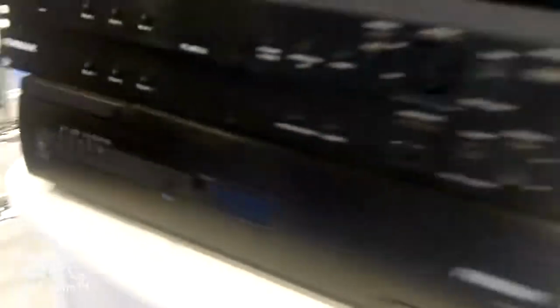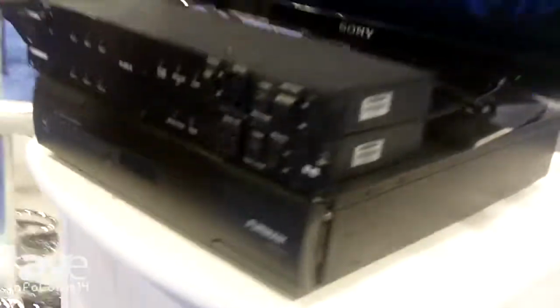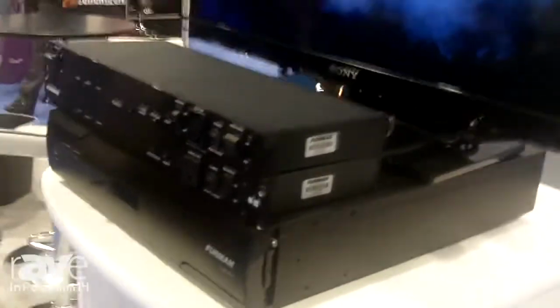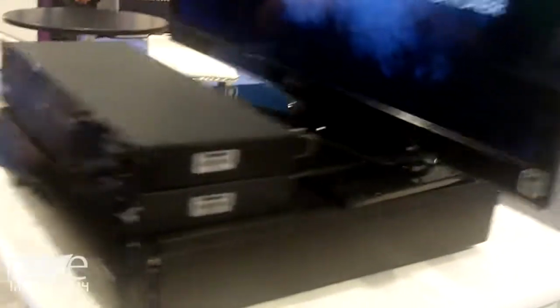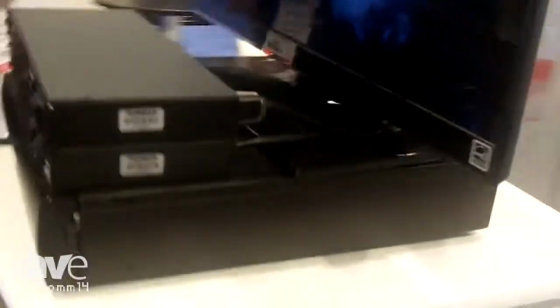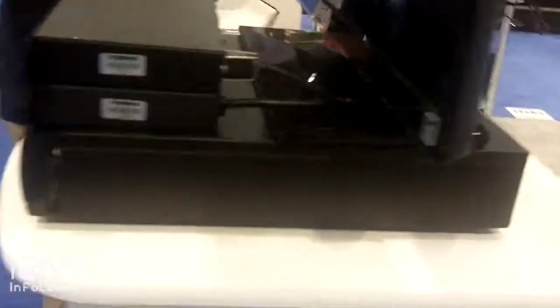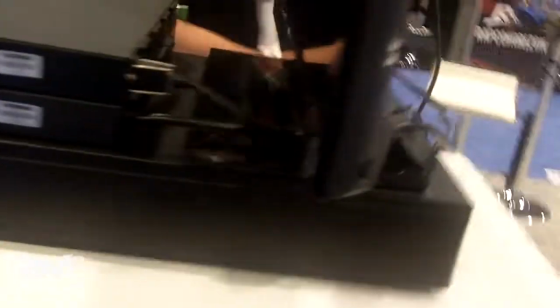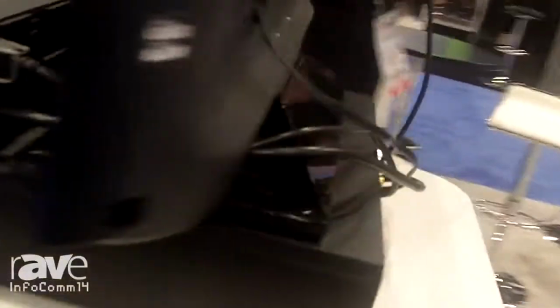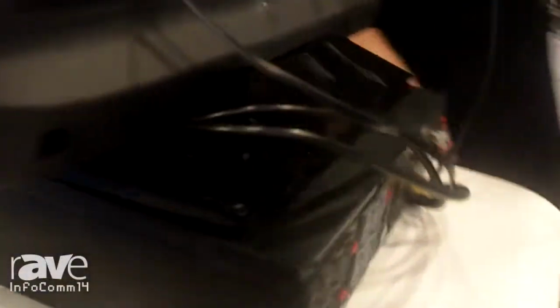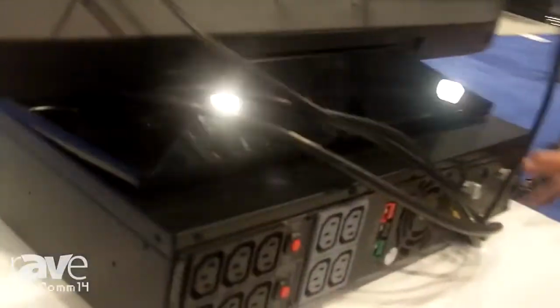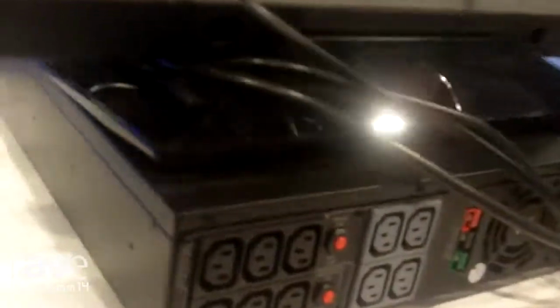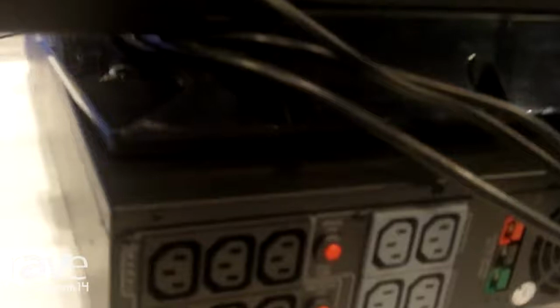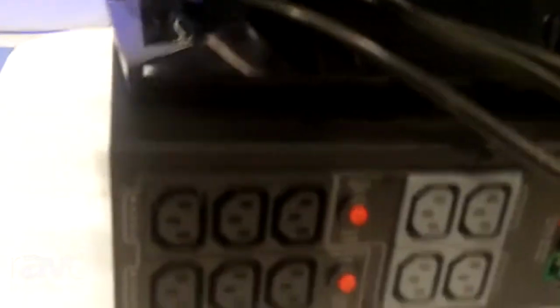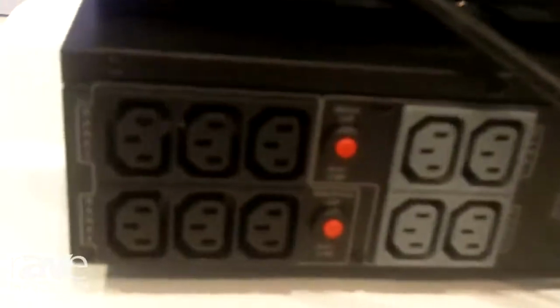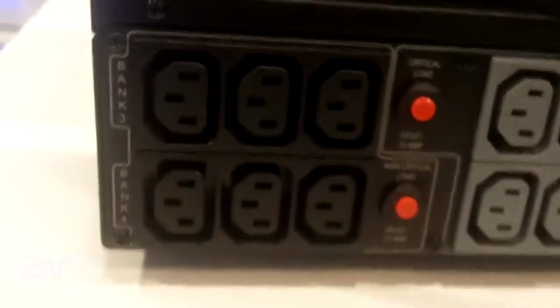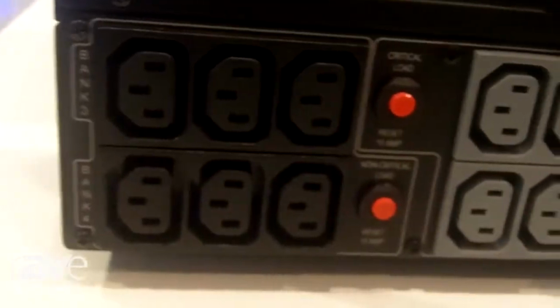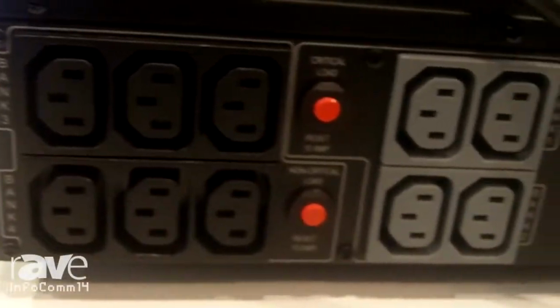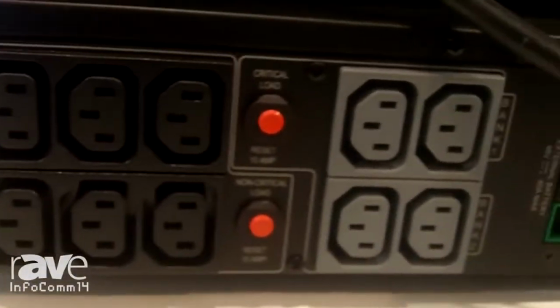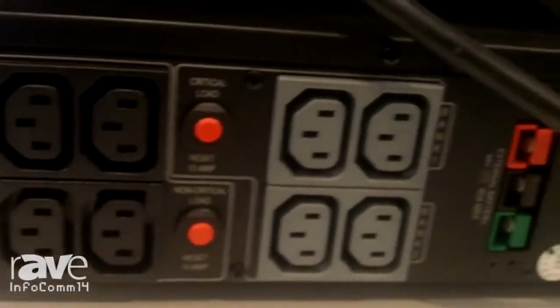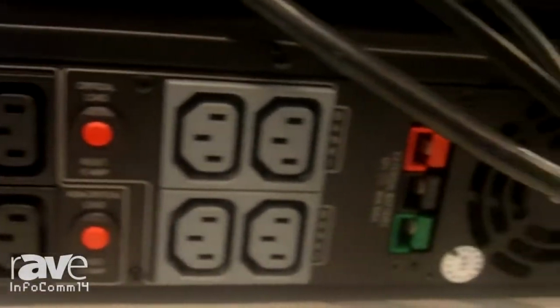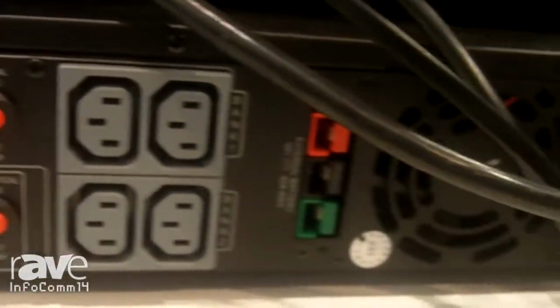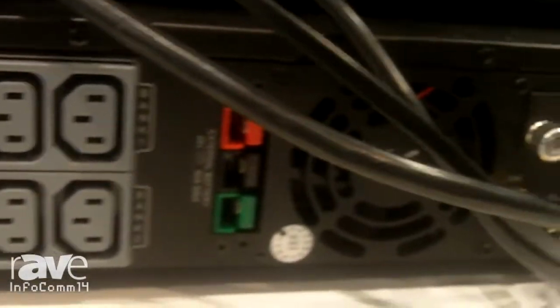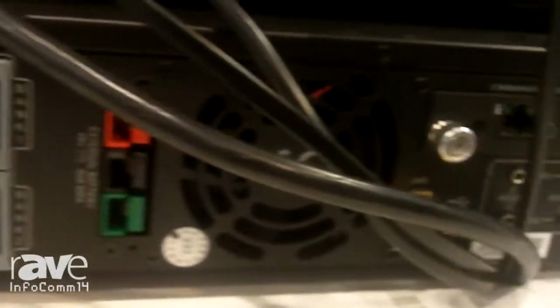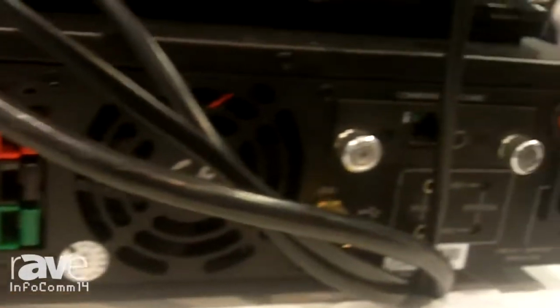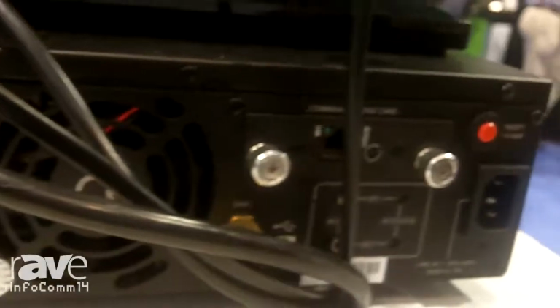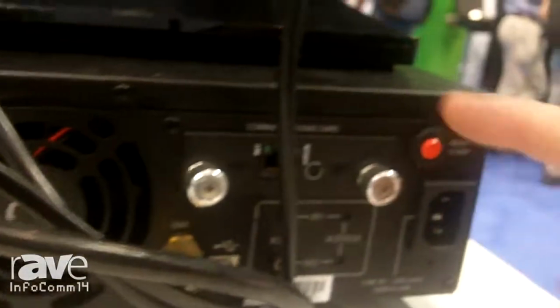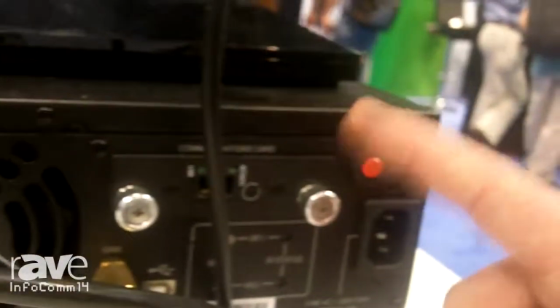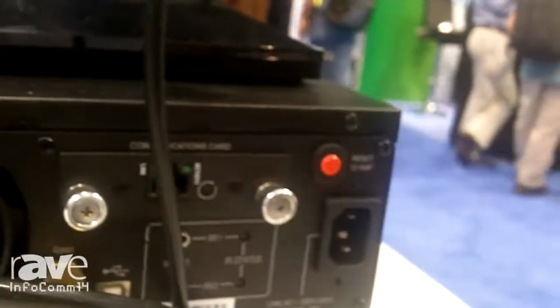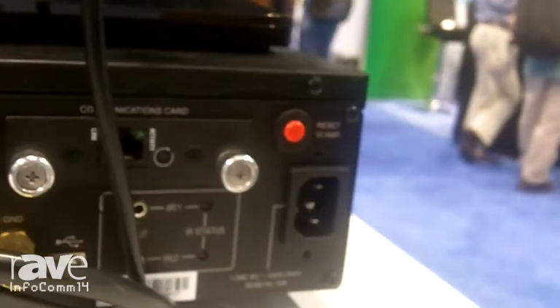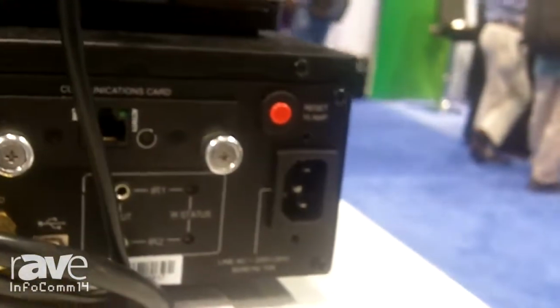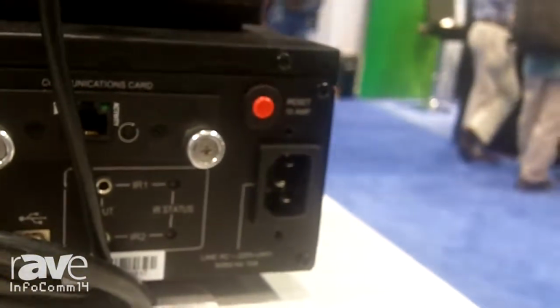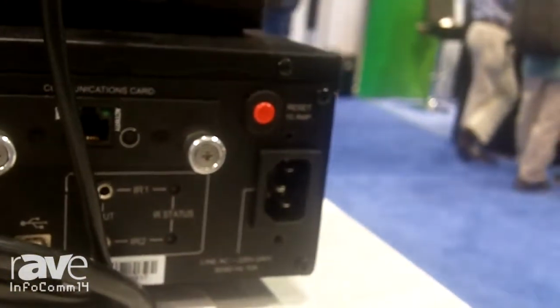But for those of you in 230-volt regions, this is a battery backup unit specifically designed for AV. It is a power conditioner, surge protector, and battery backup. It also has the ability to connect online with our Bluebolt cloud-based platform.